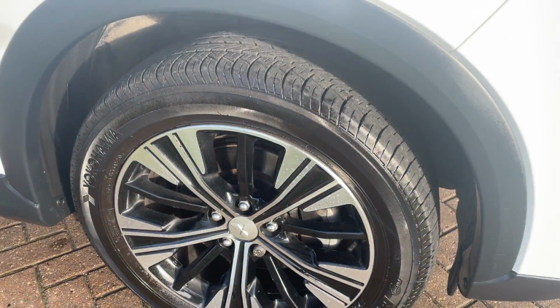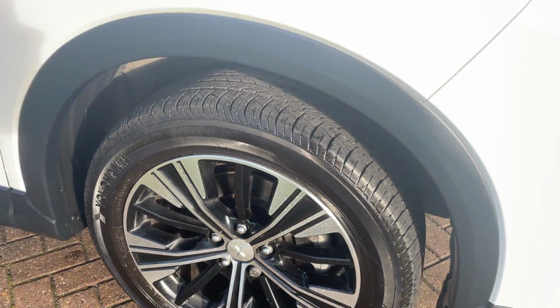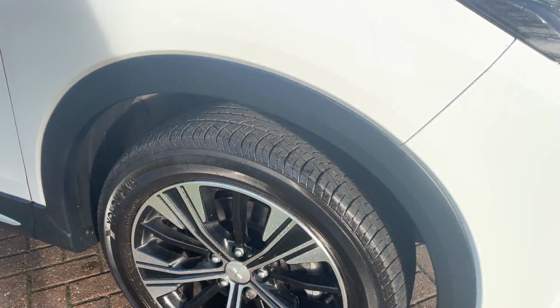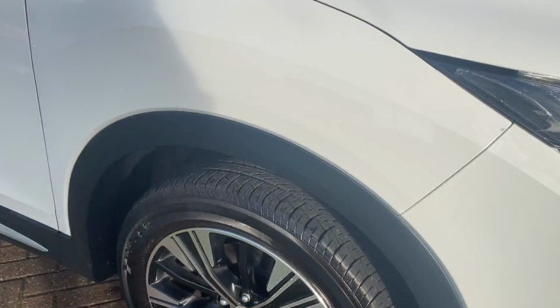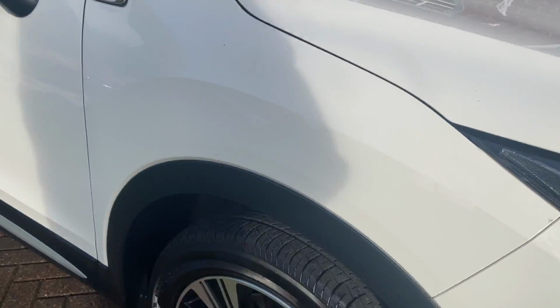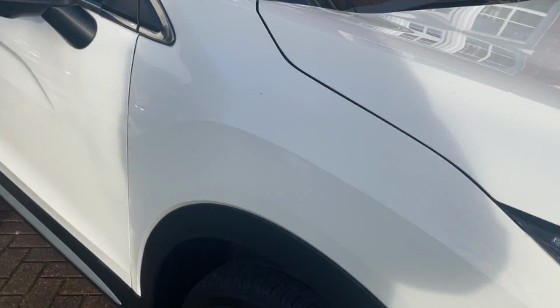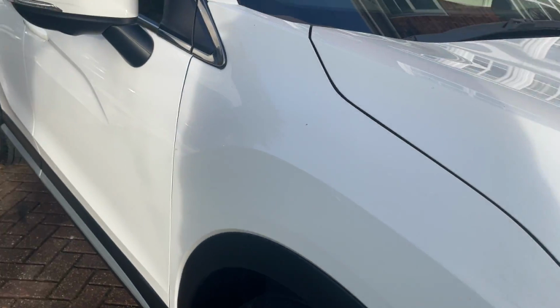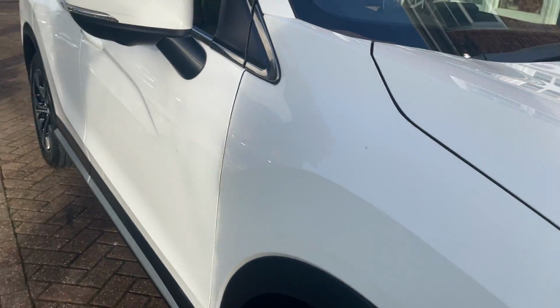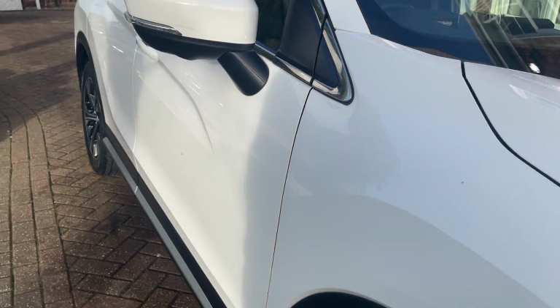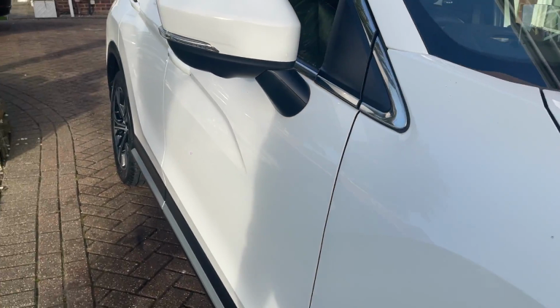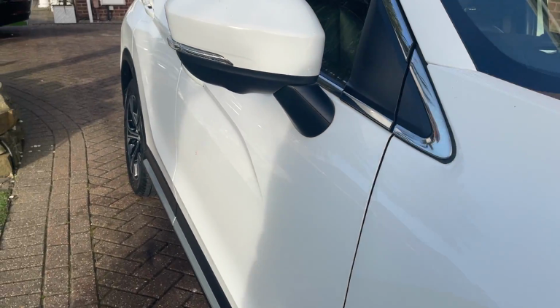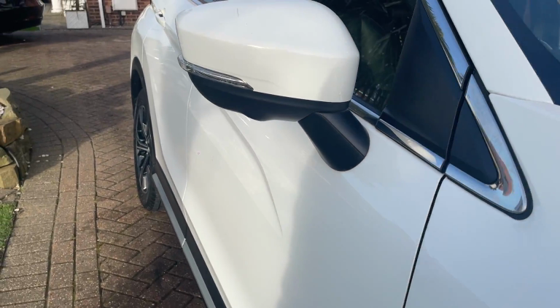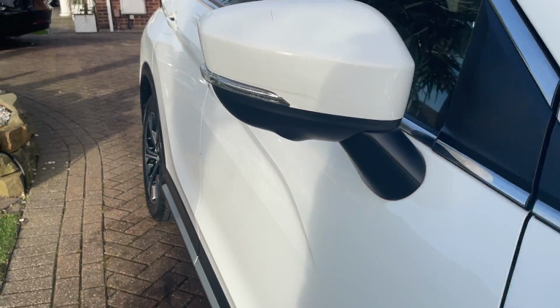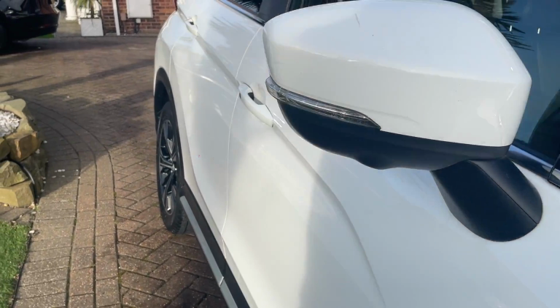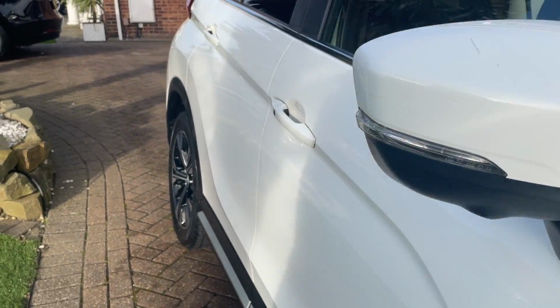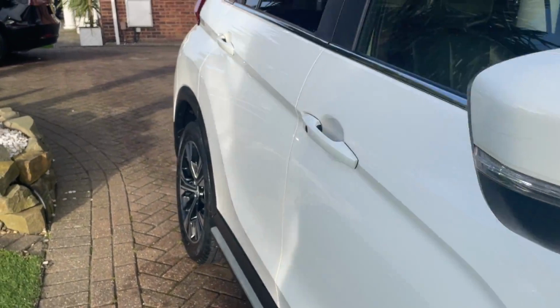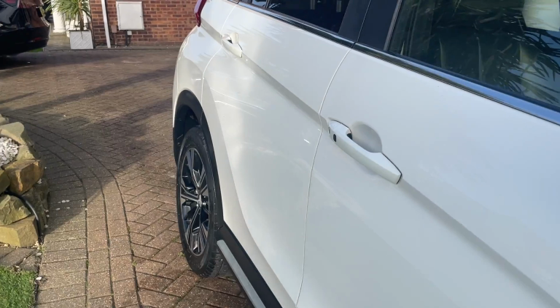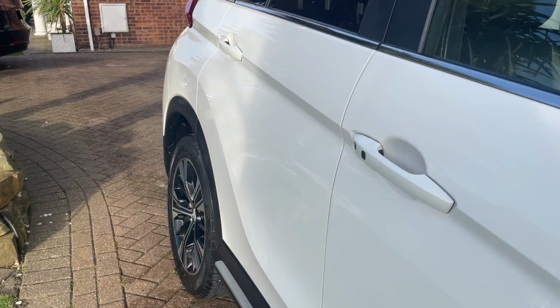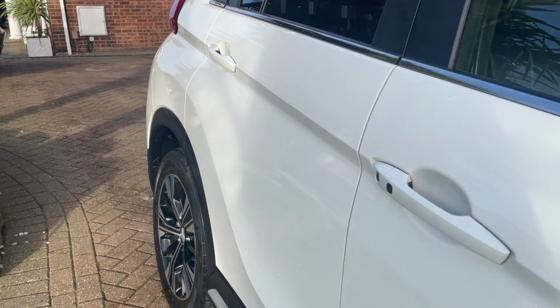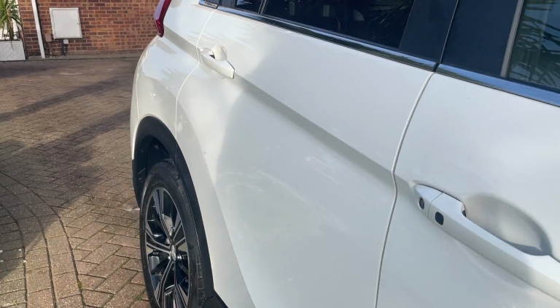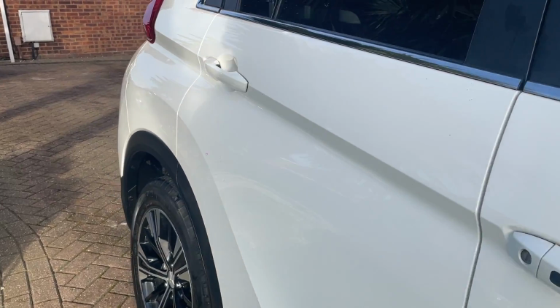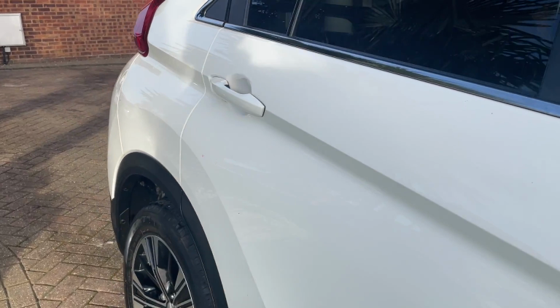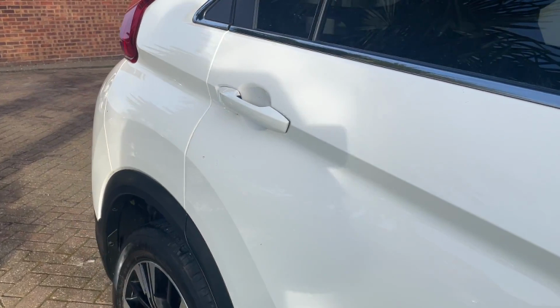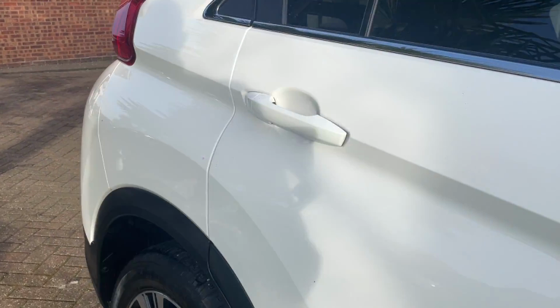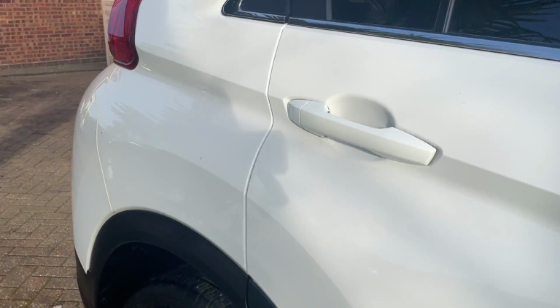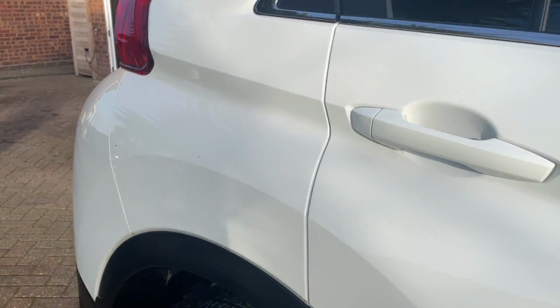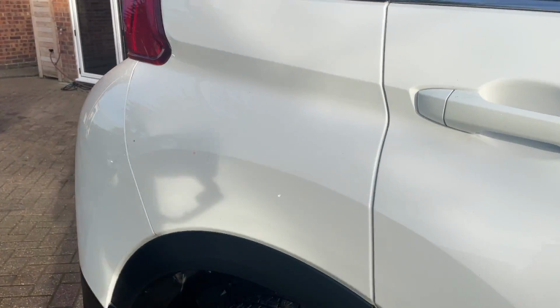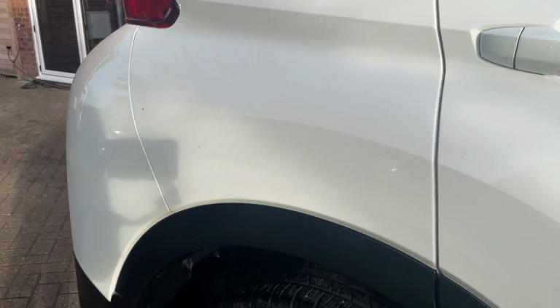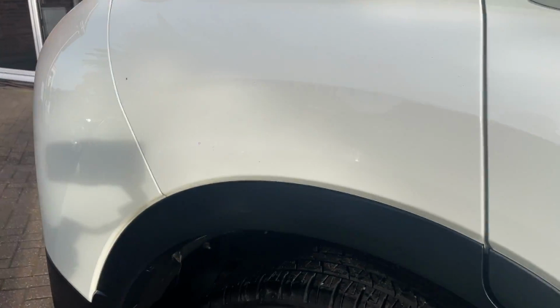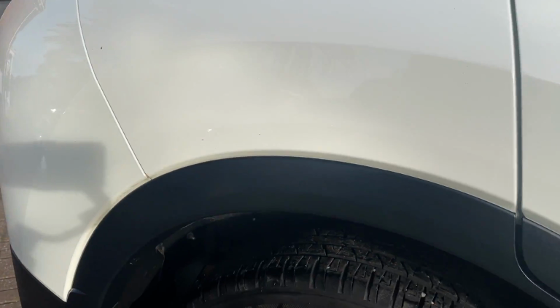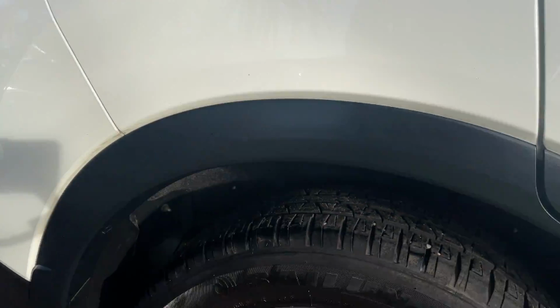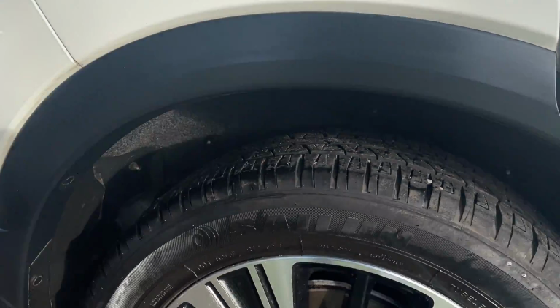Lovely lovely wheels — diamond cut alloy wheels, good tread on the tyres. Down the right-hand side you can see no dents, no scratches or chips.